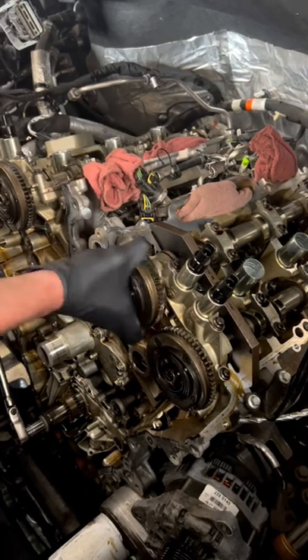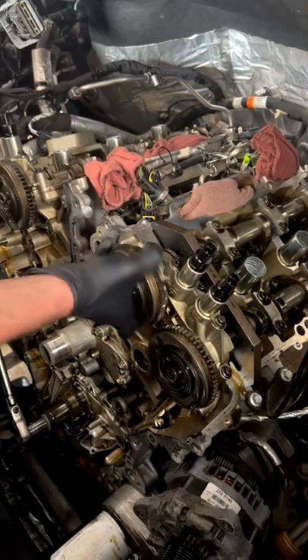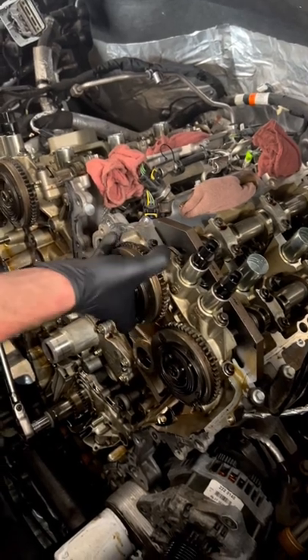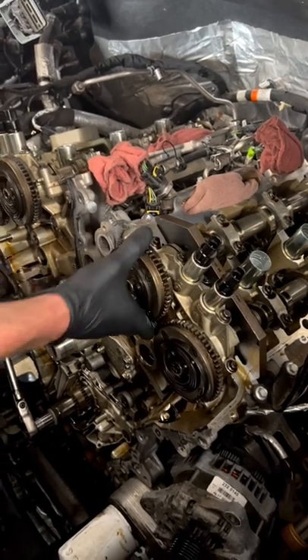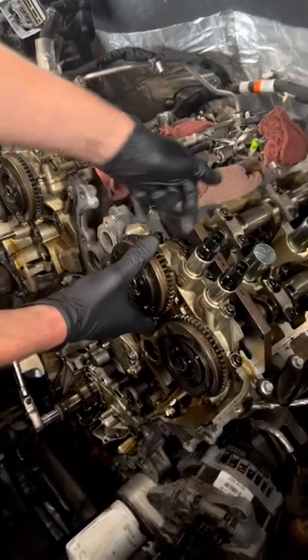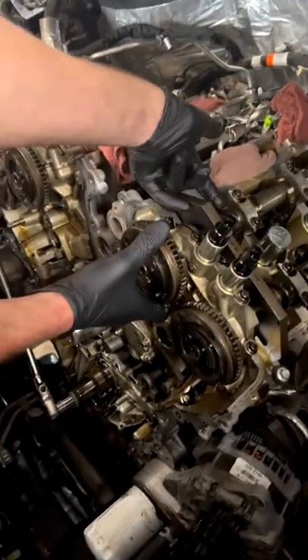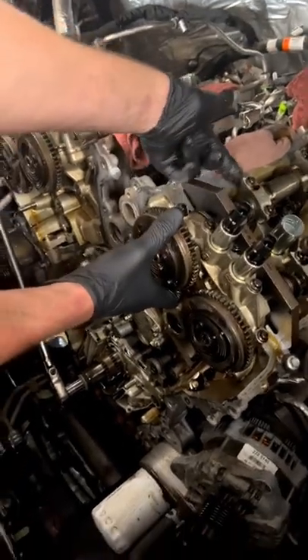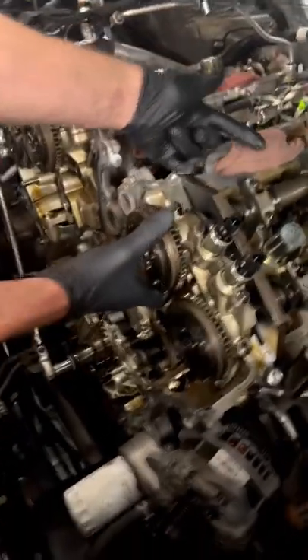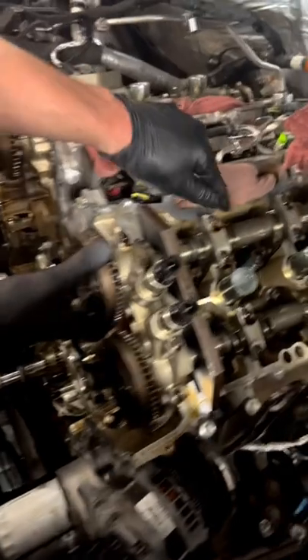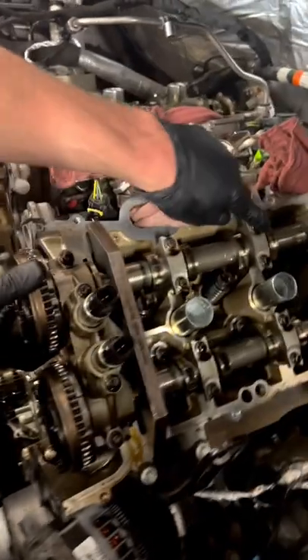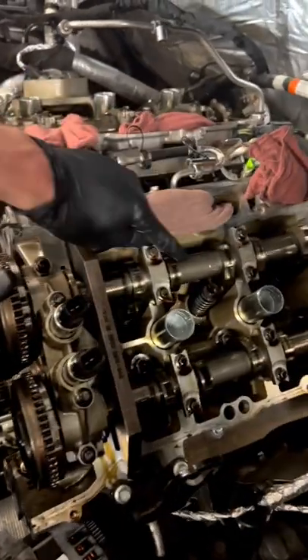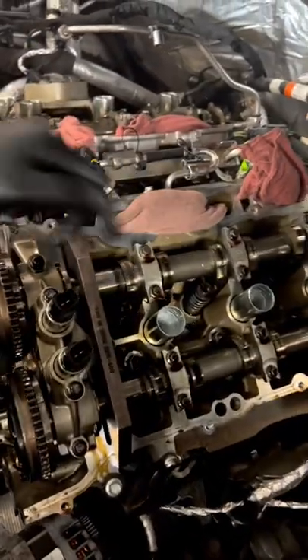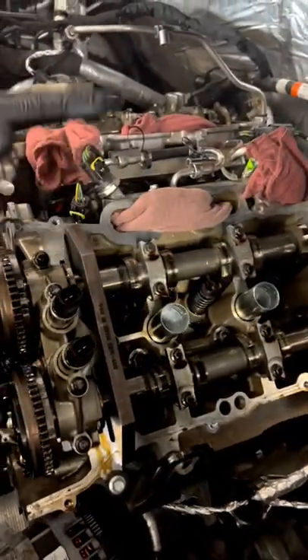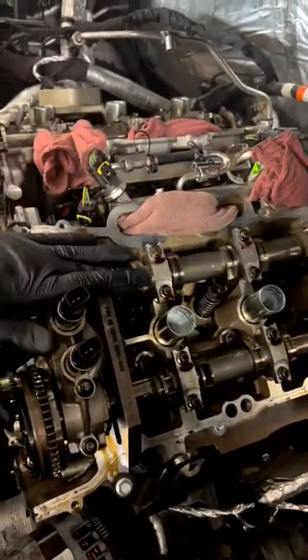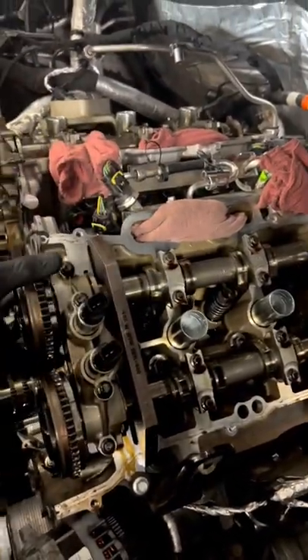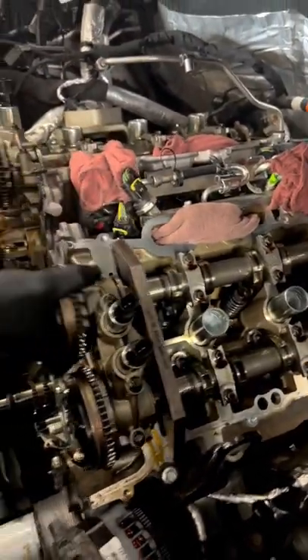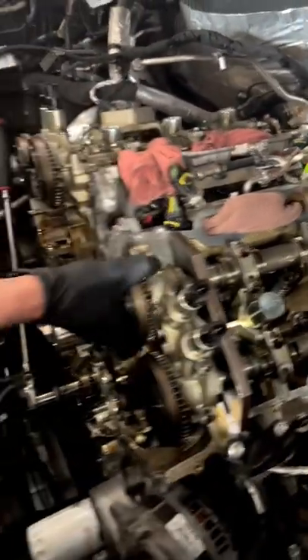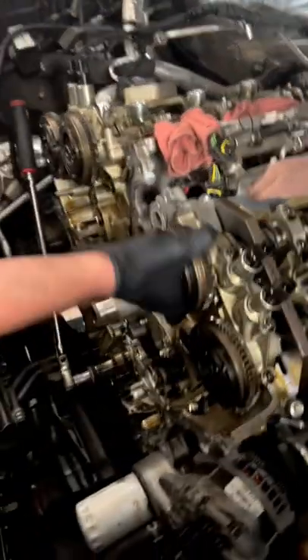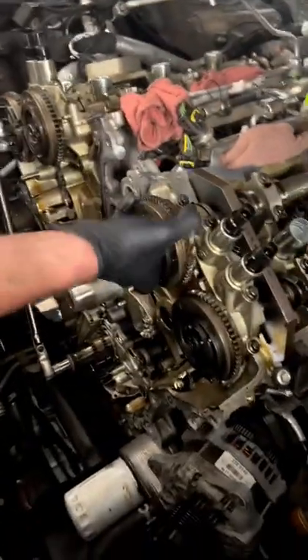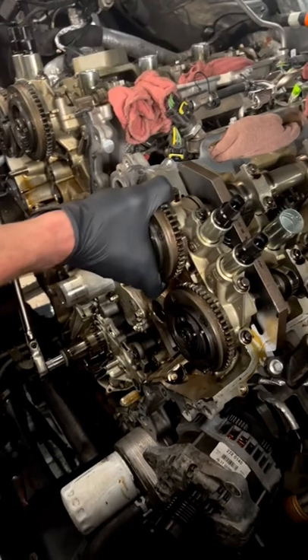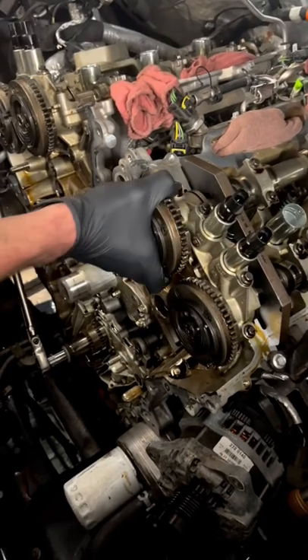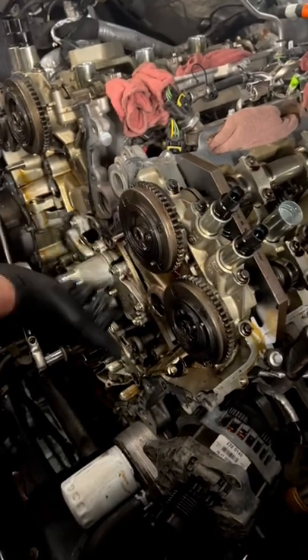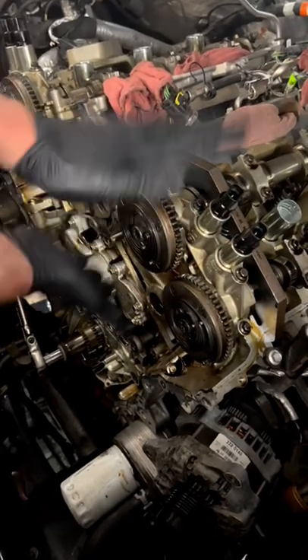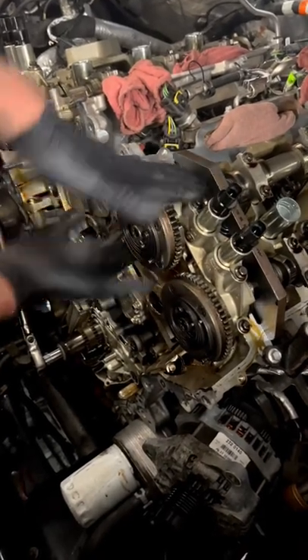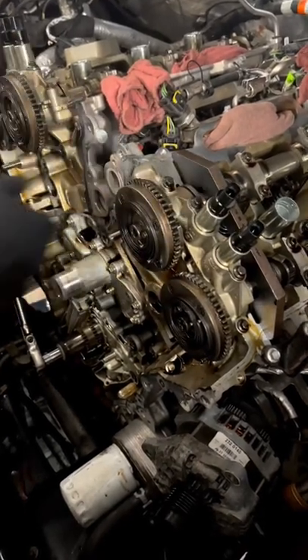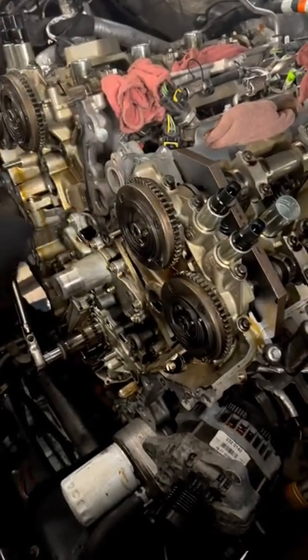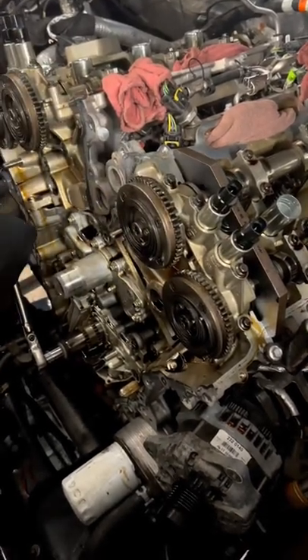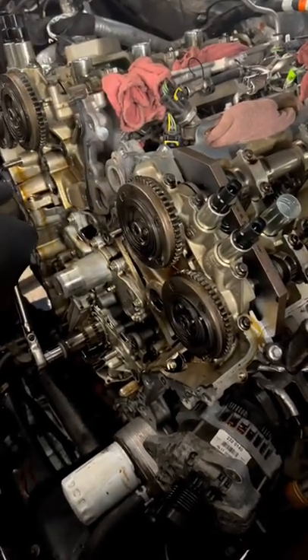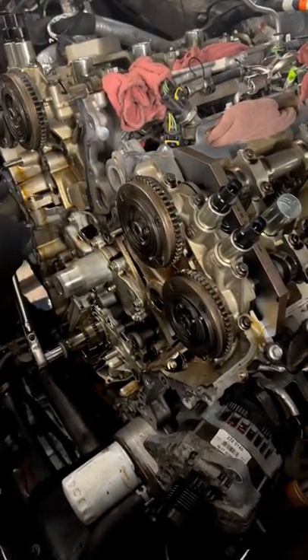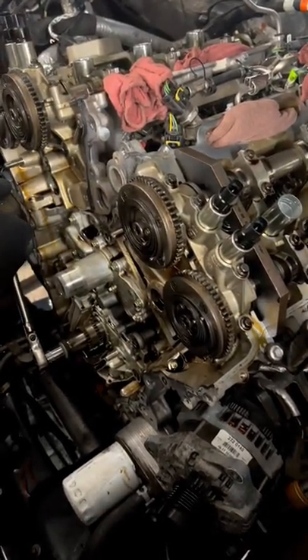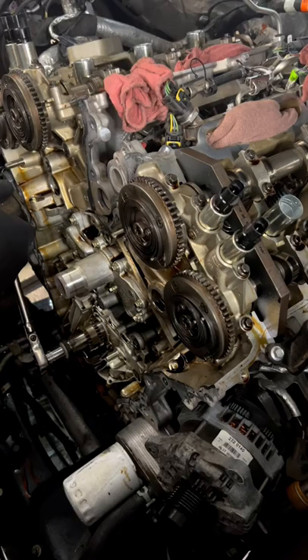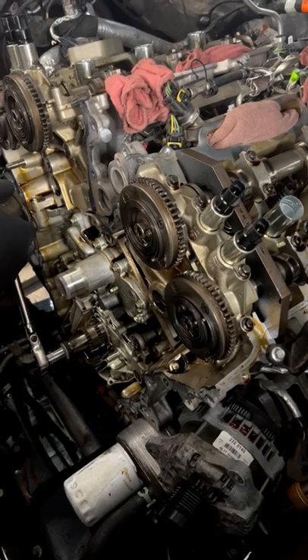Because this thing has to build oil pressure all the way up from the oil pump, through the block, into the cylinder head before it reaches that cam phaser. So this is what is actually causing the cold start rattle on your 3.5 liter EcoBoost.